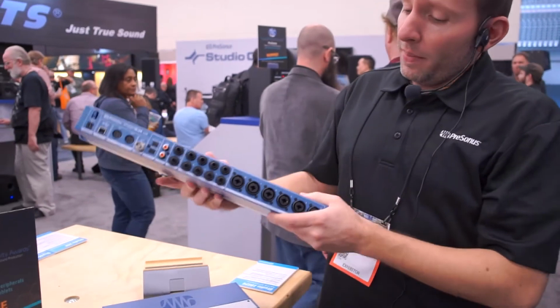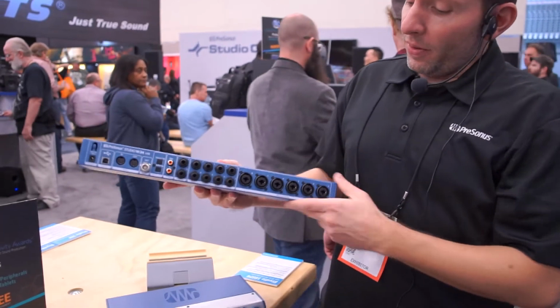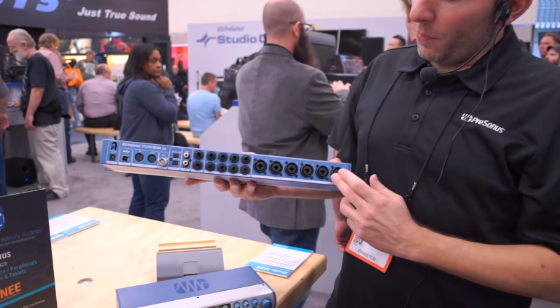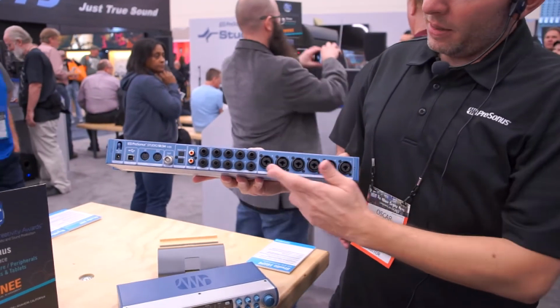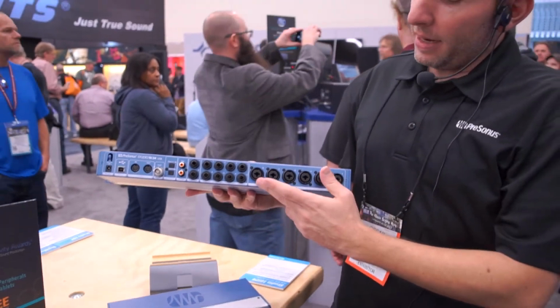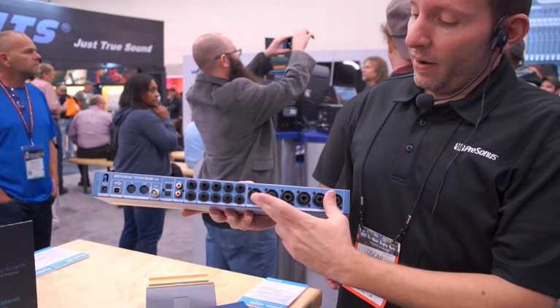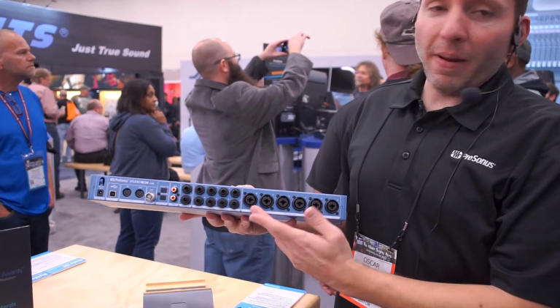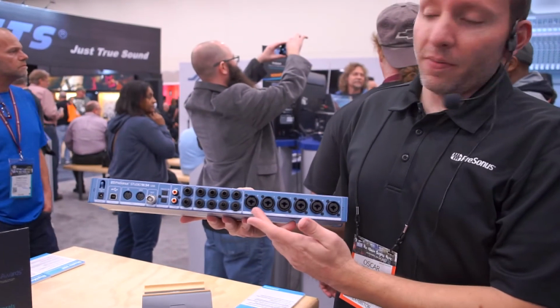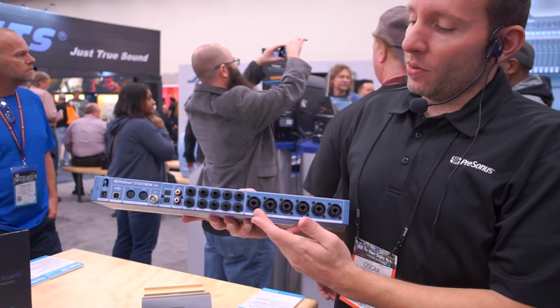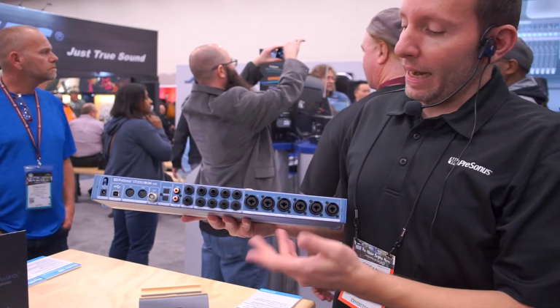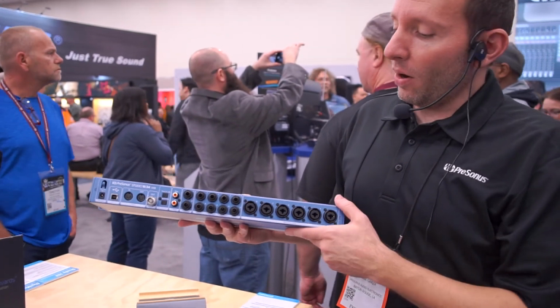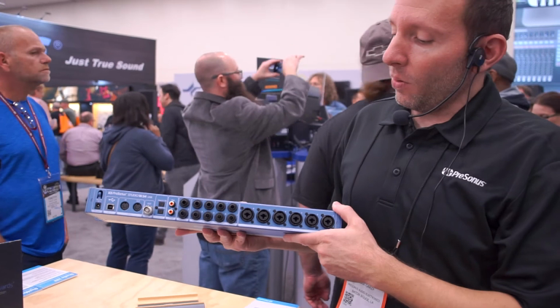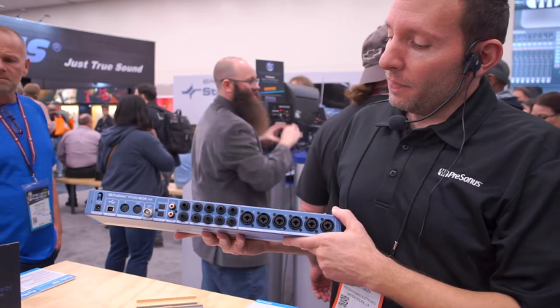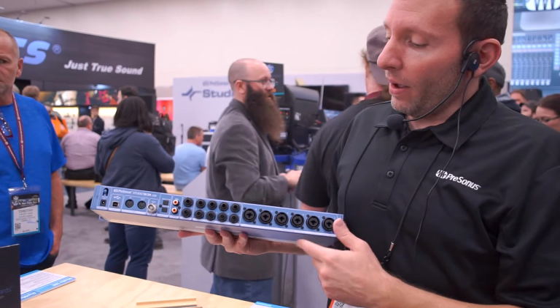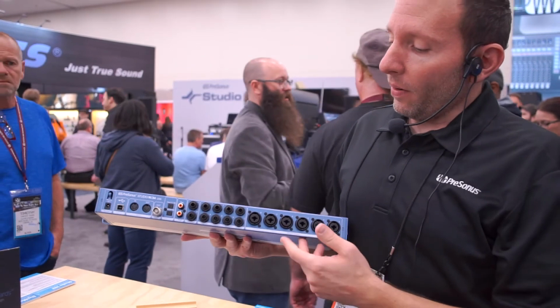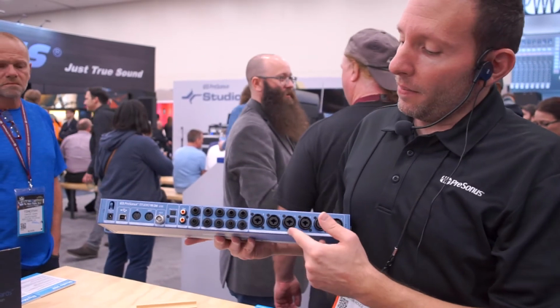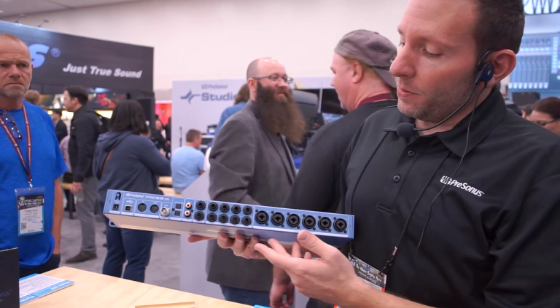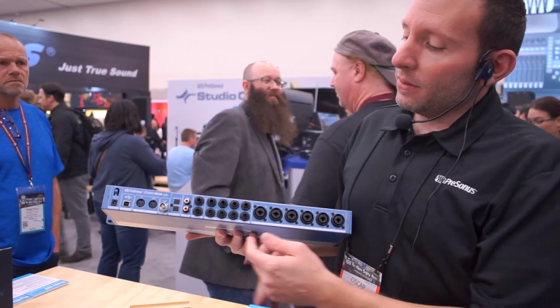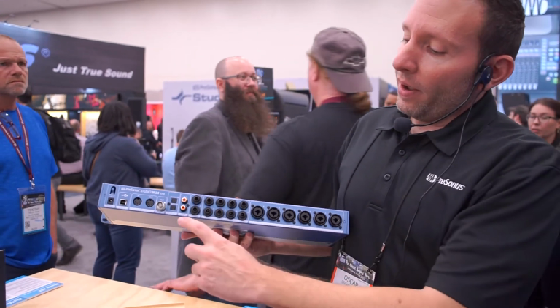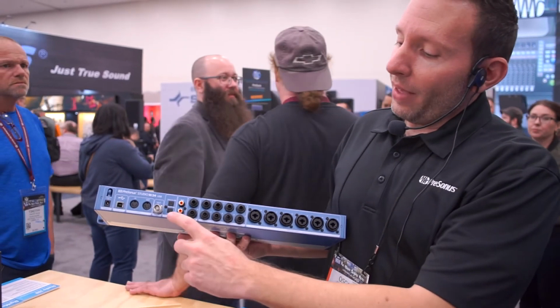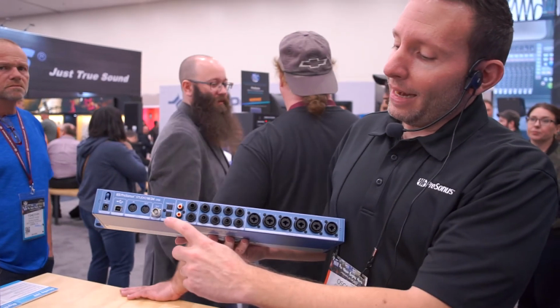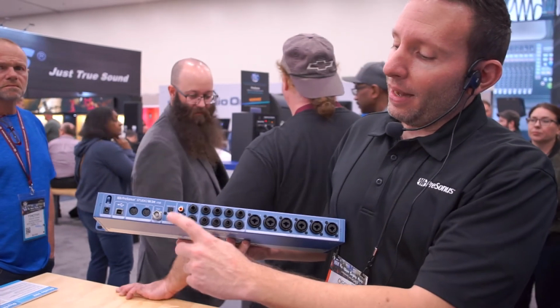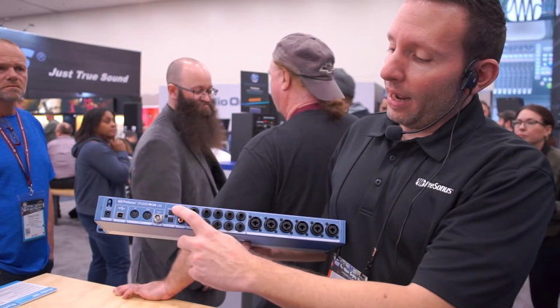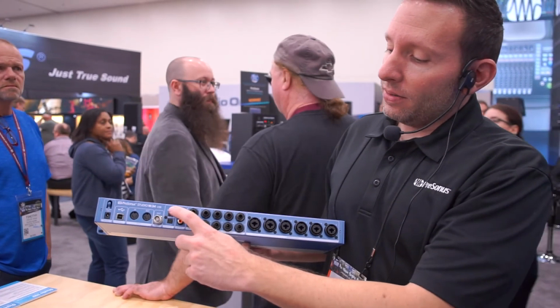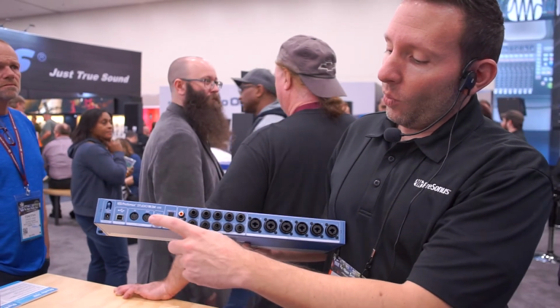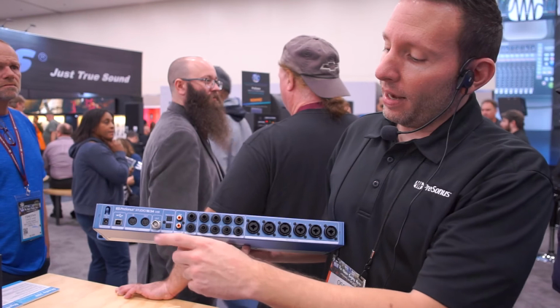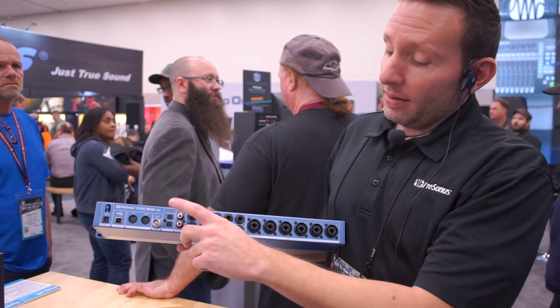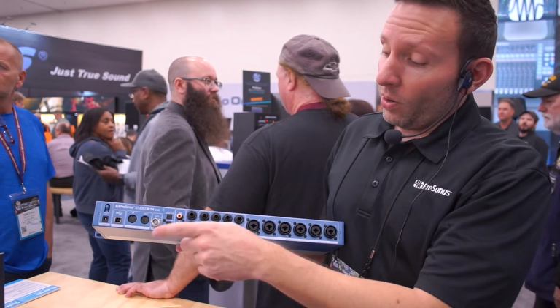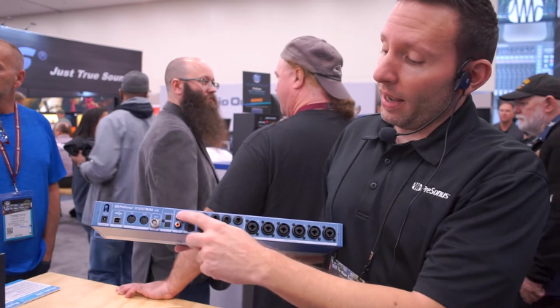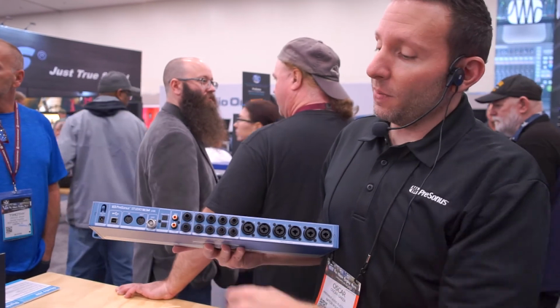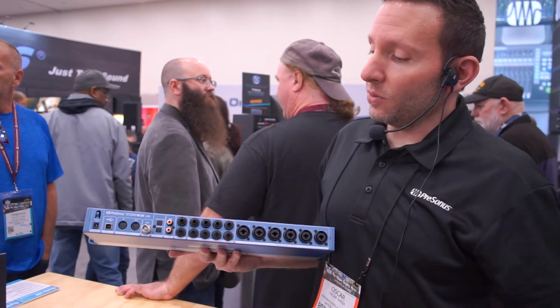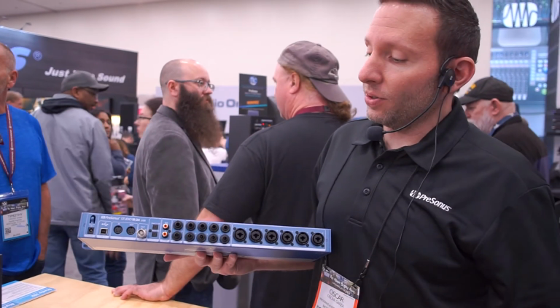We fill out our preamps at the back, so we have the remainder of them that go to your eight analog on board. We have our outputs, both ADAT-IN and OUT, word clock, and SPDIF as well.